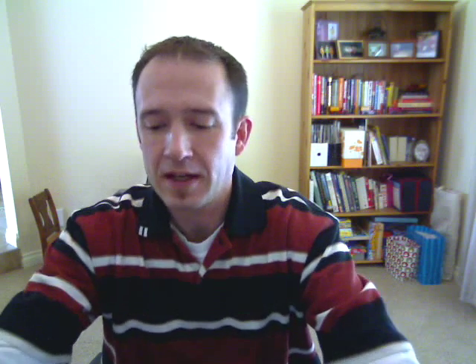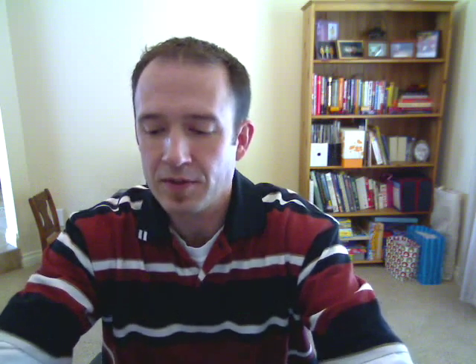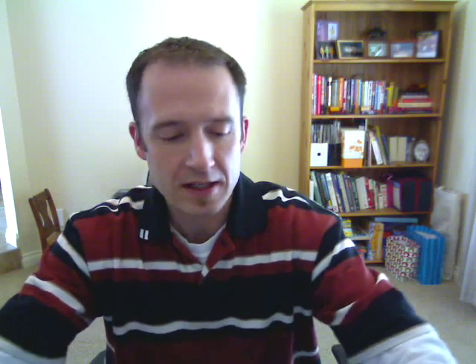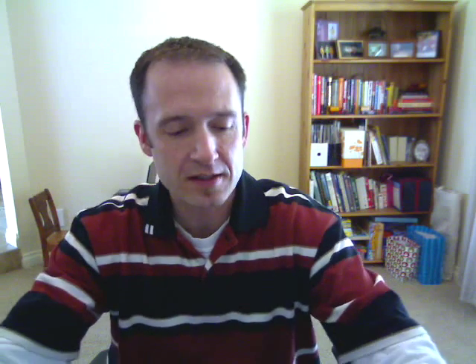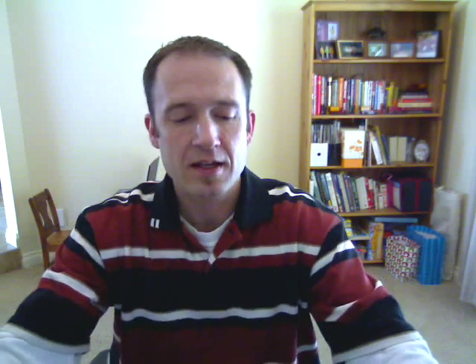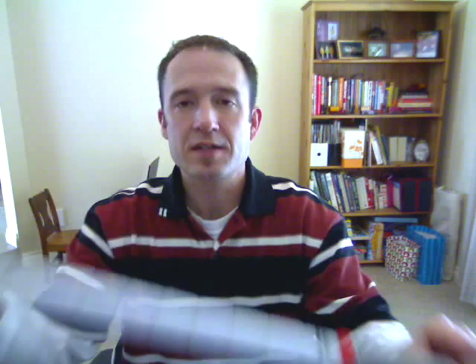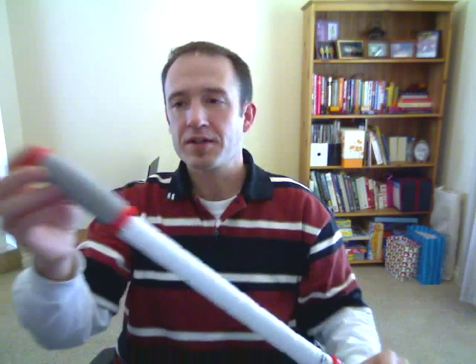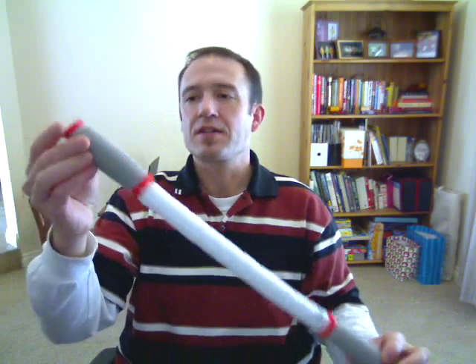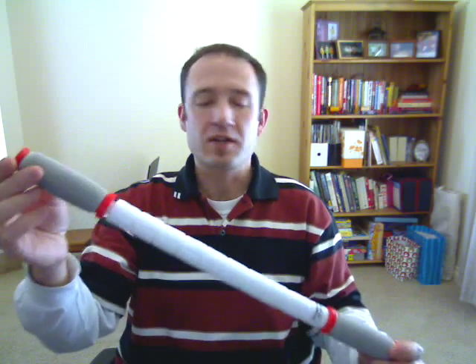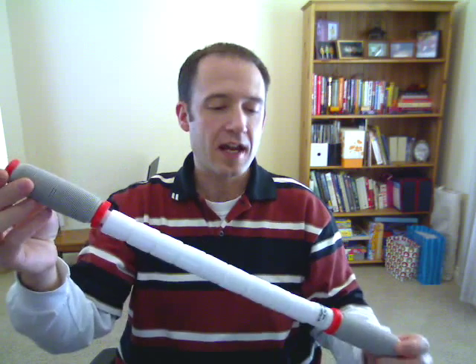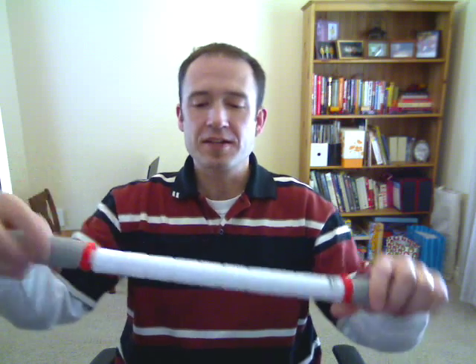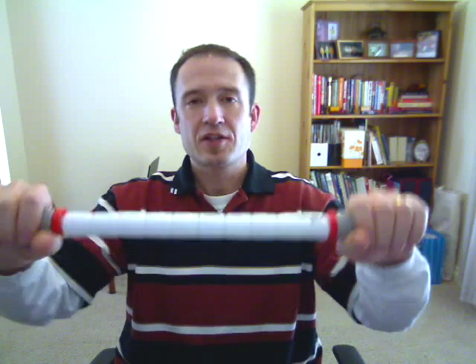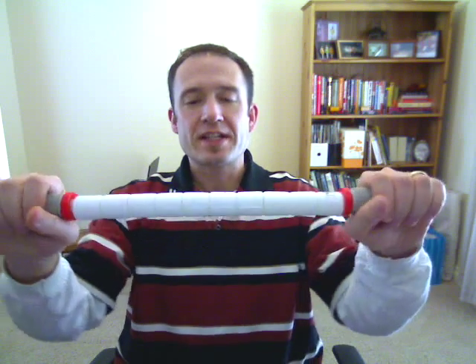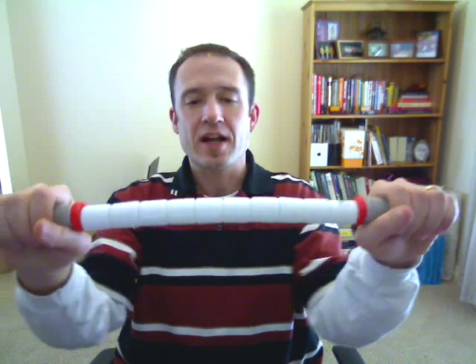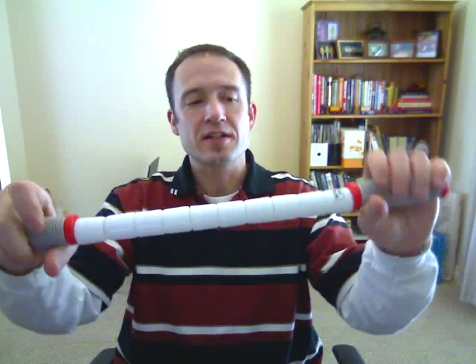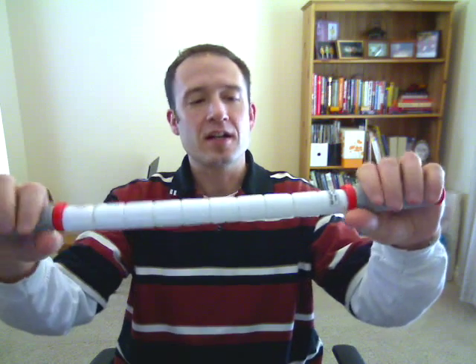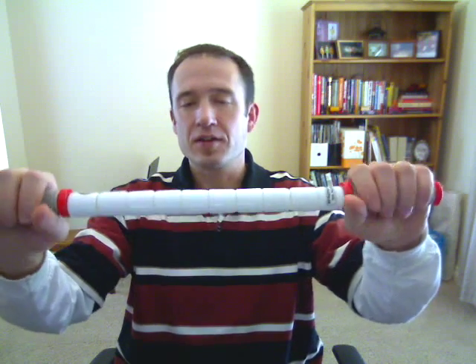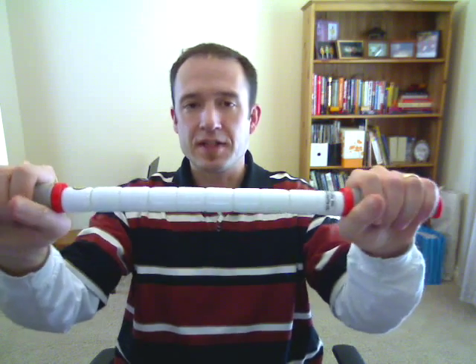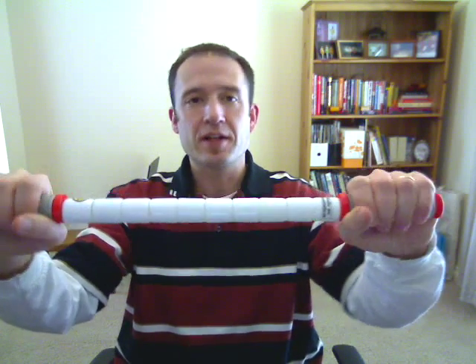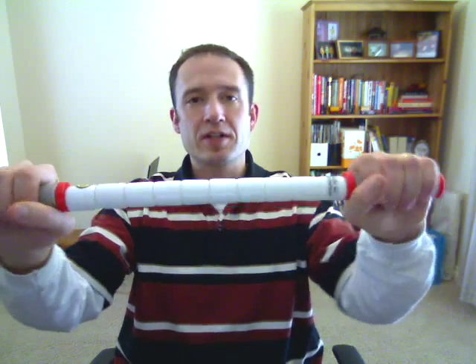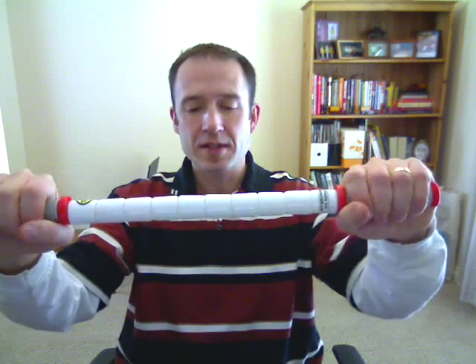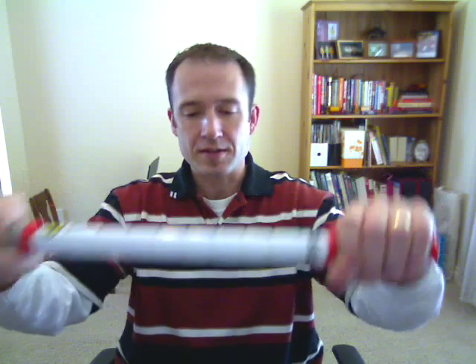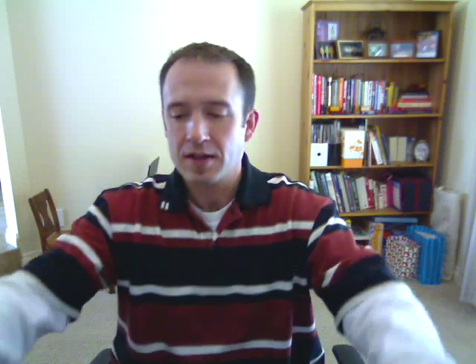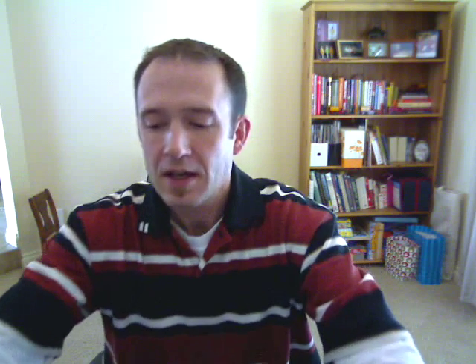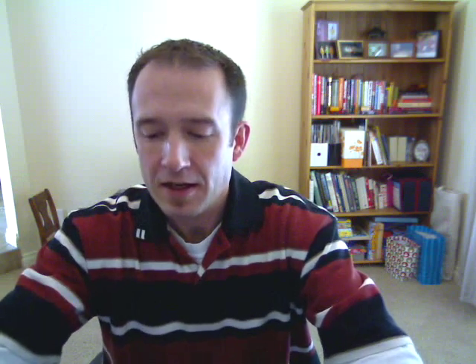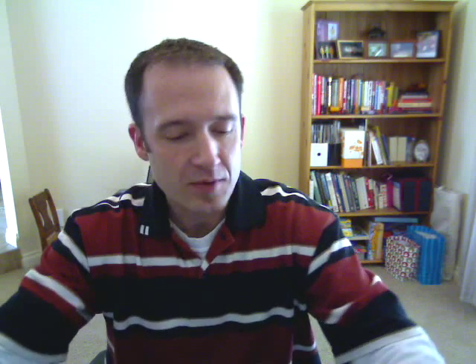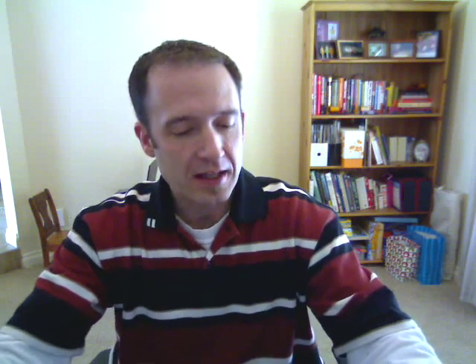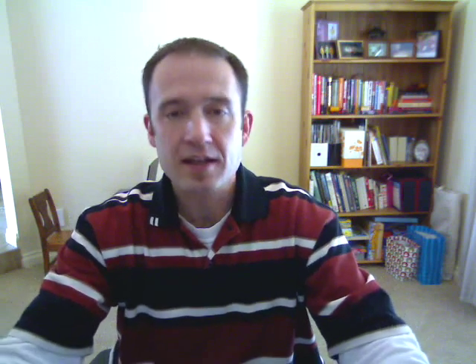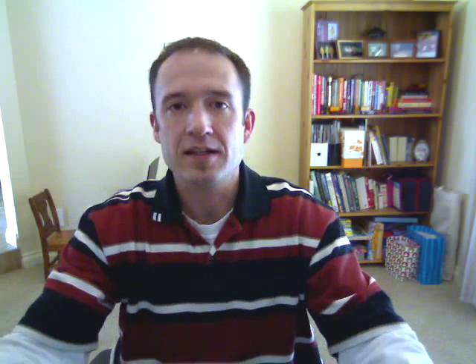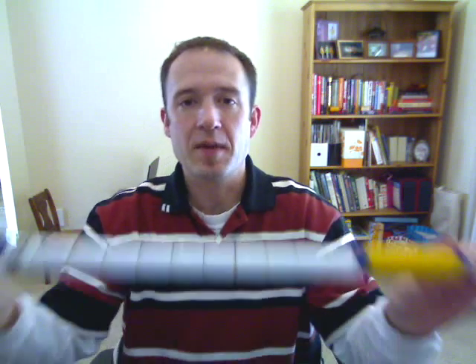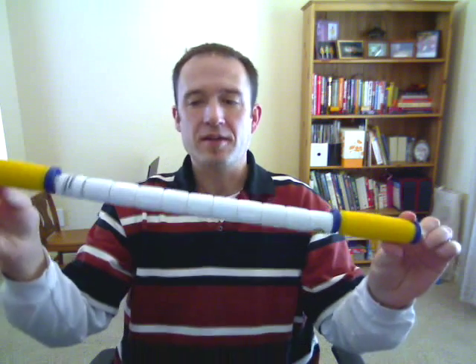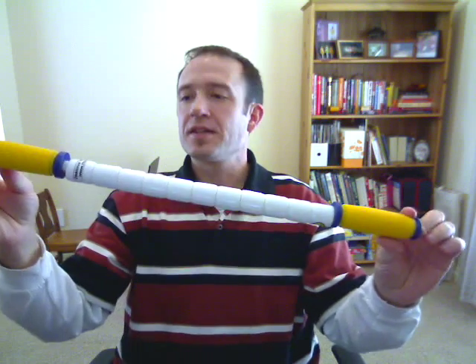Next one is the sprinter stick. It's got the gray handles. It's quite stiff, actually — good for deep penetration into muscles.